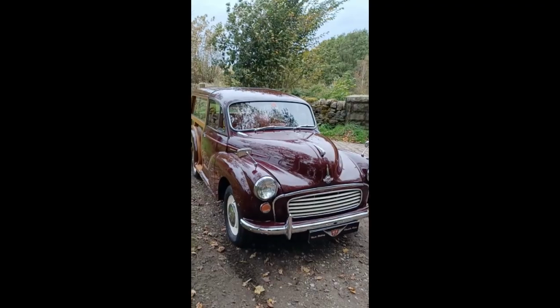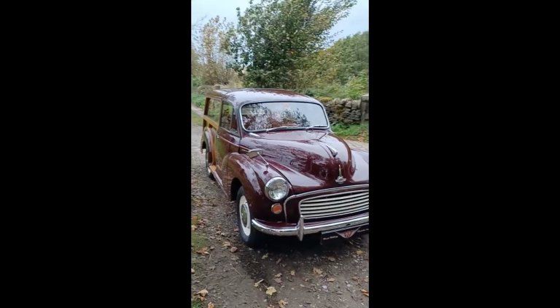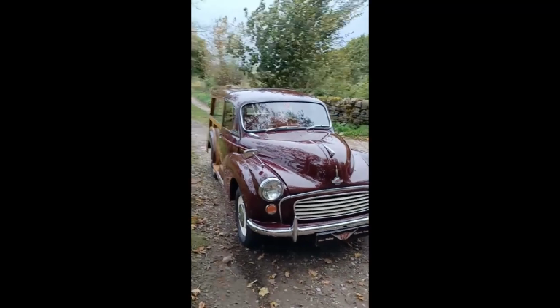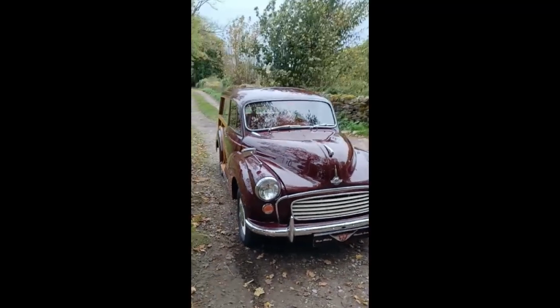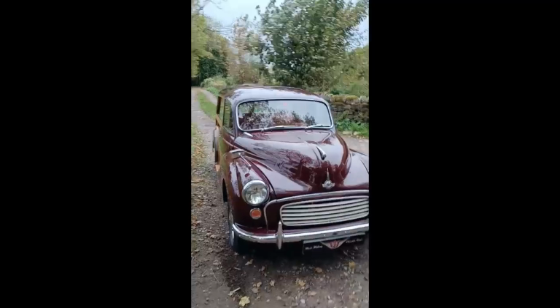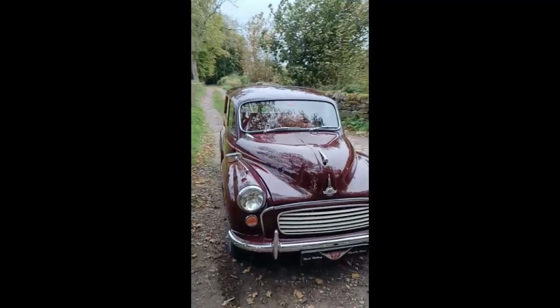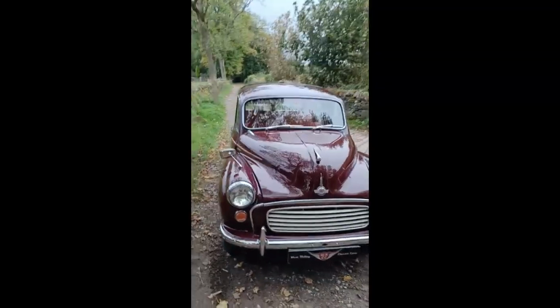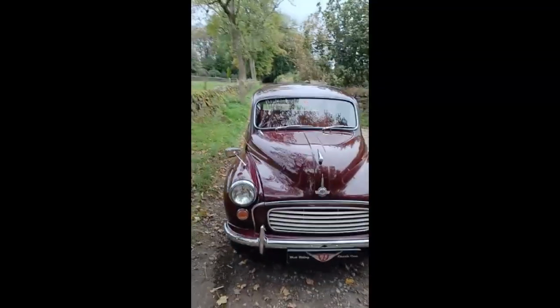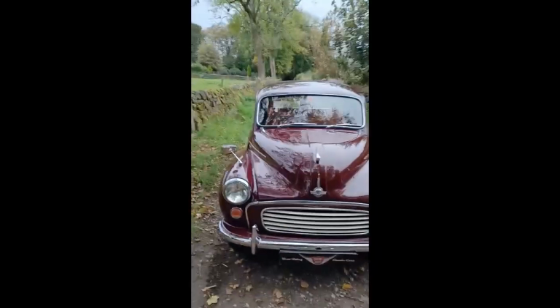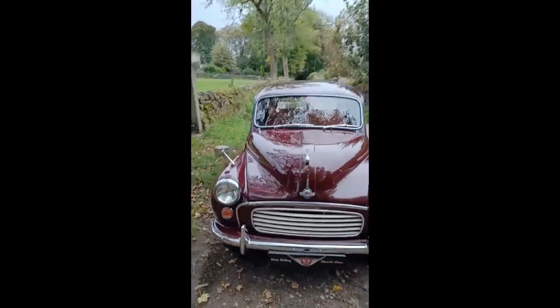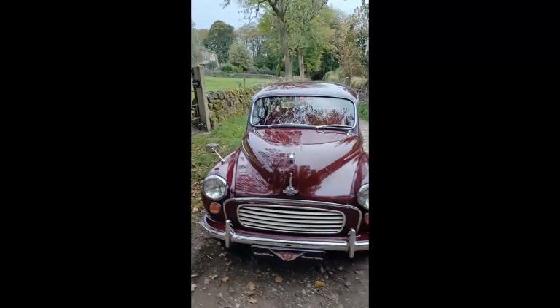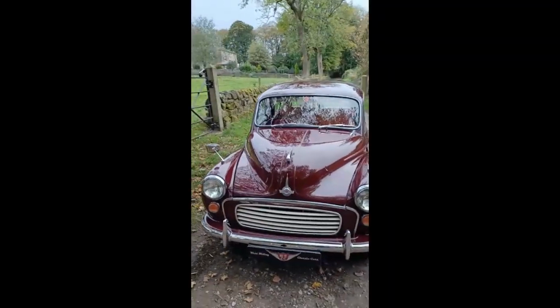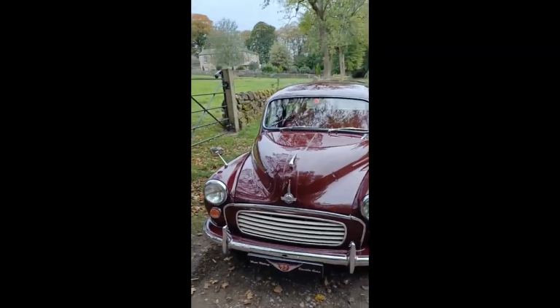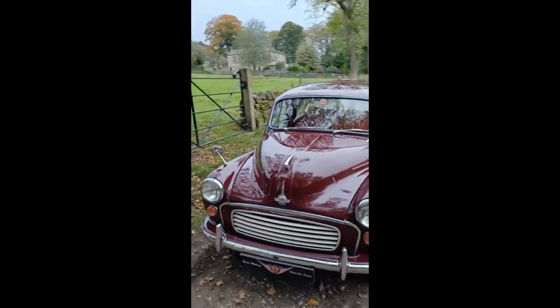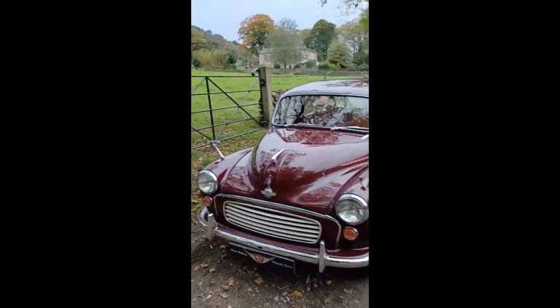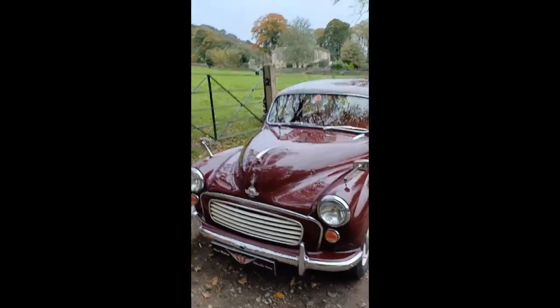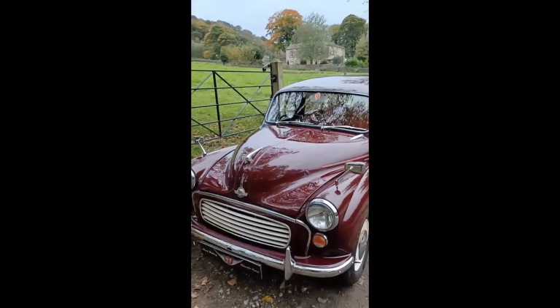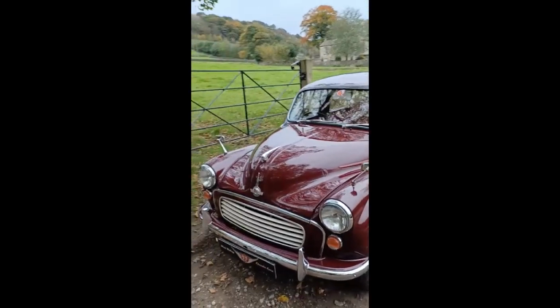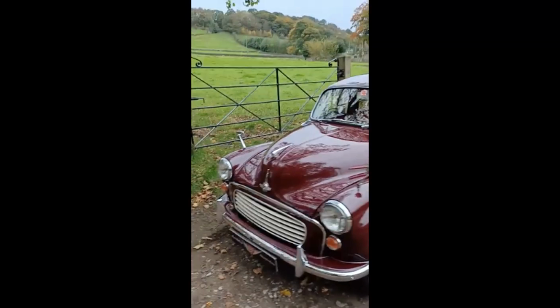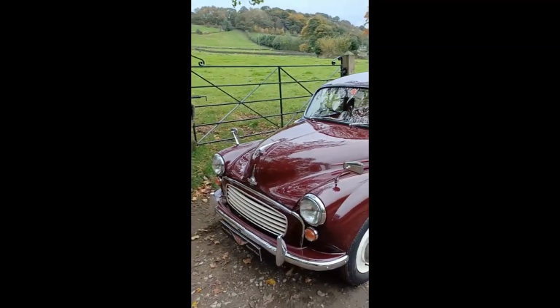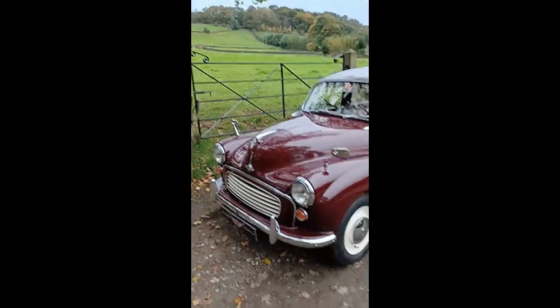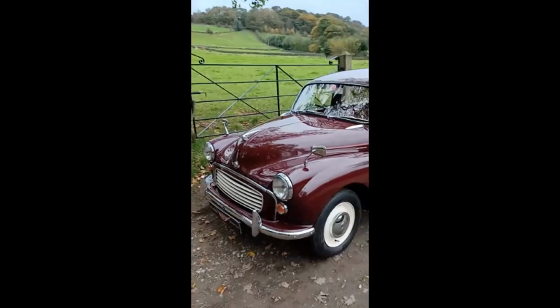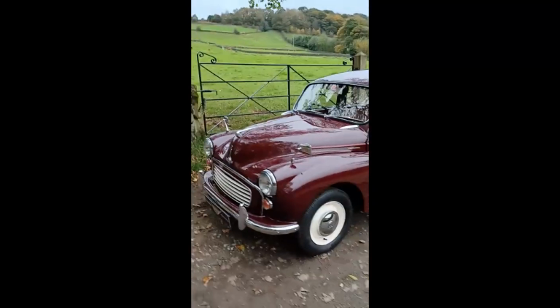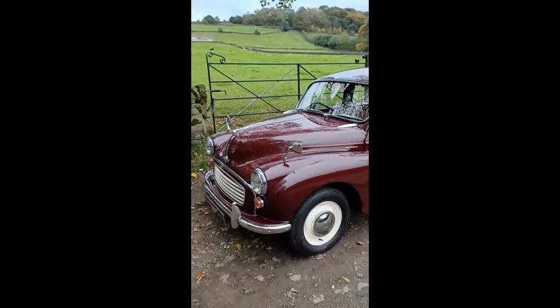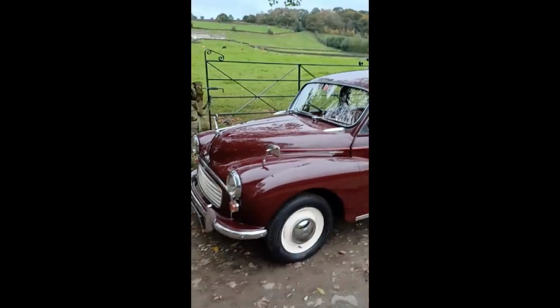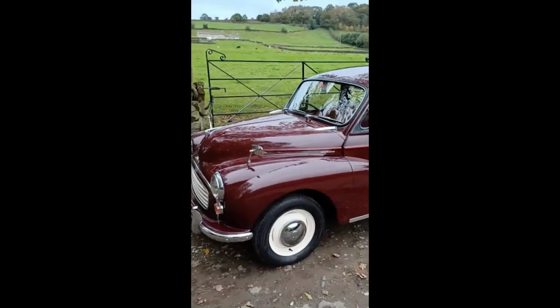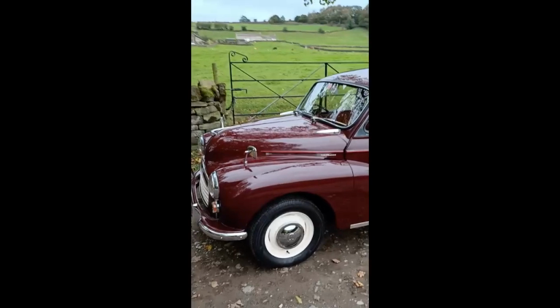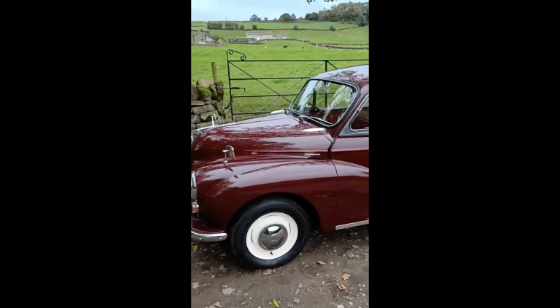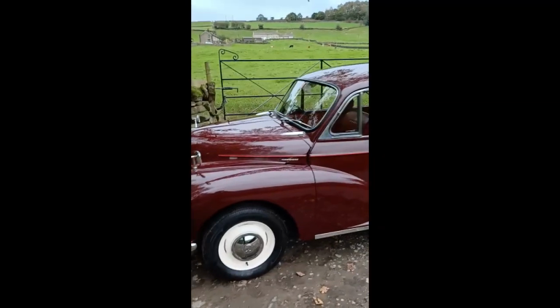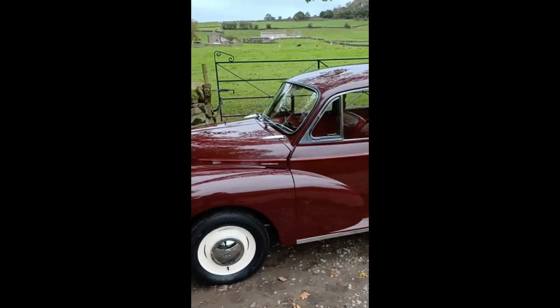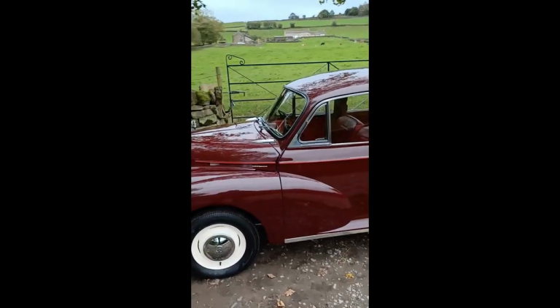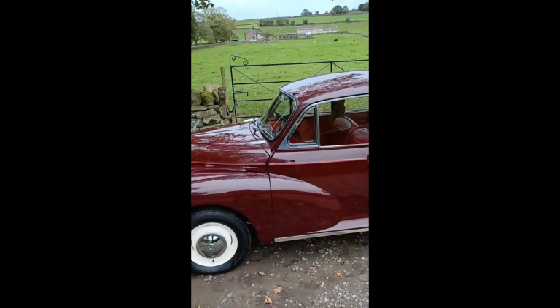Good afternoon WRCC fans, and we're rain dodging on an autumnal day in Halifax. We've got a nice Maroon B Traveller for you for a walk around so you can have a look at what she's all about.